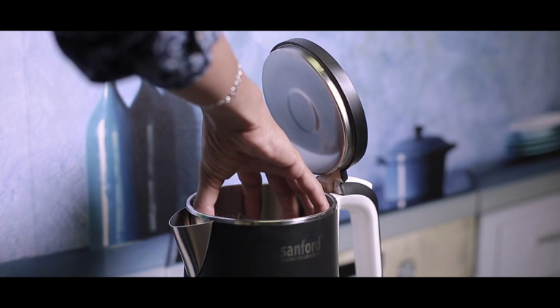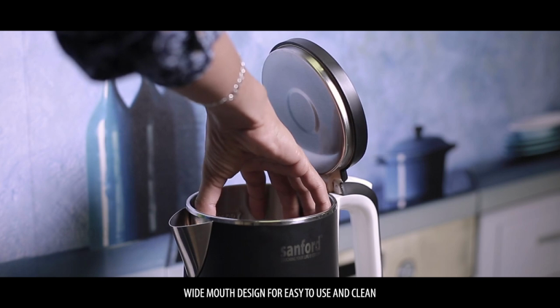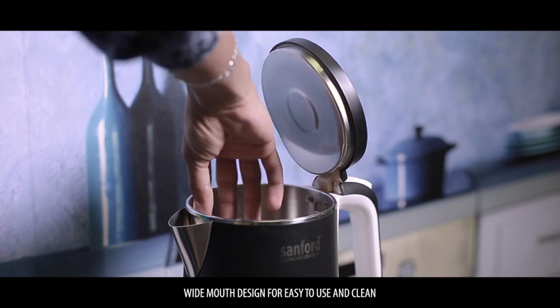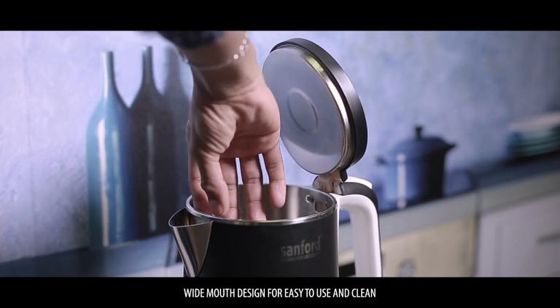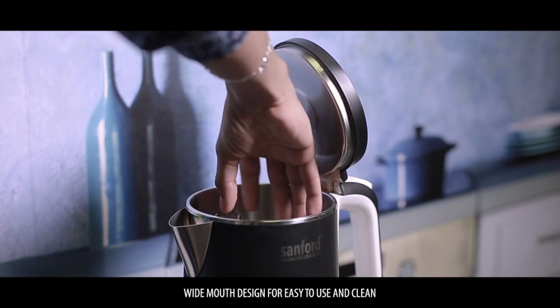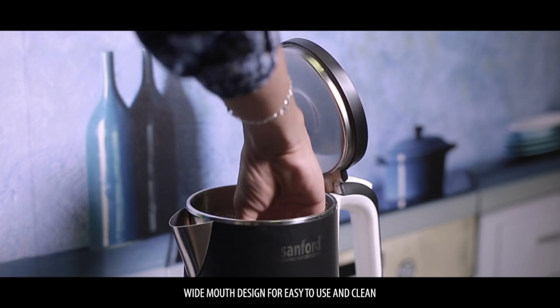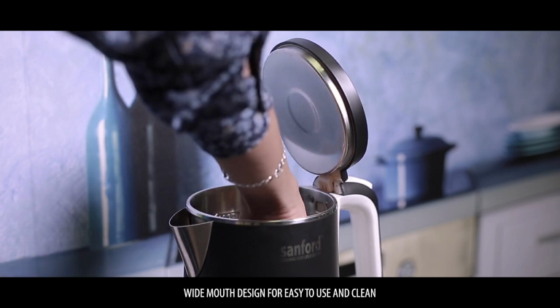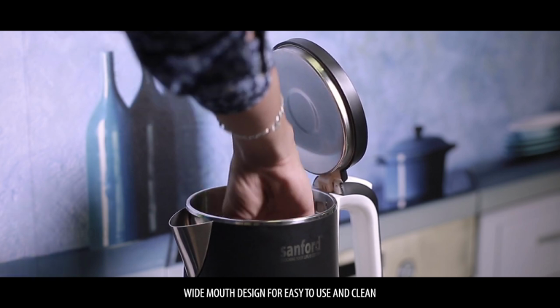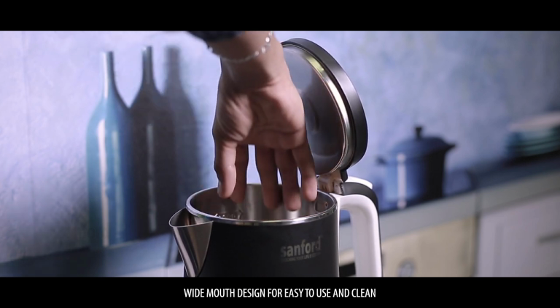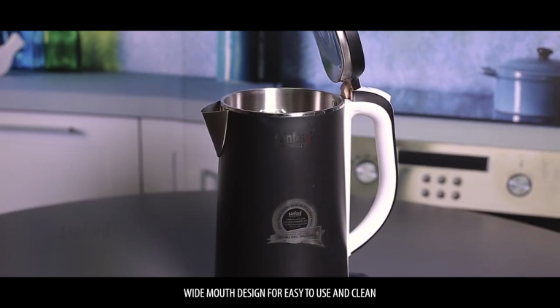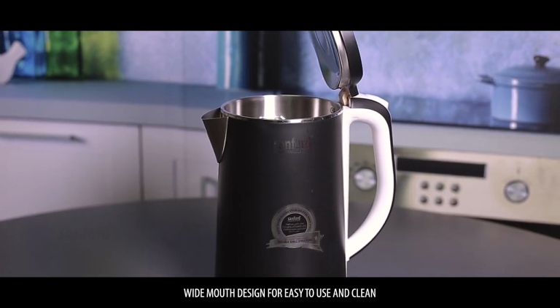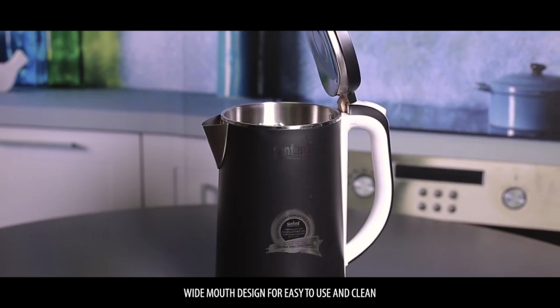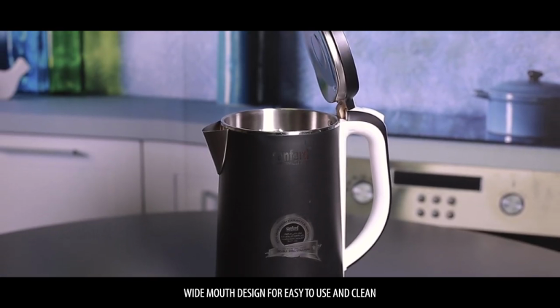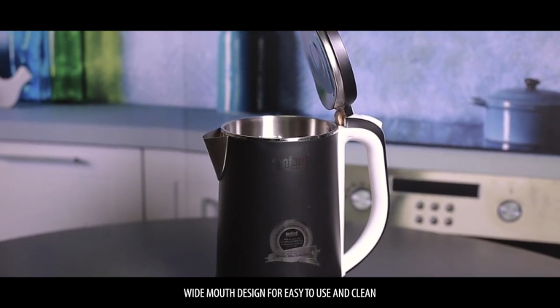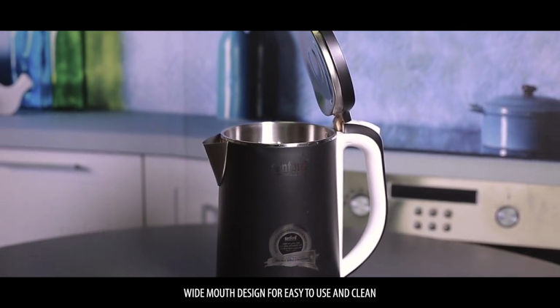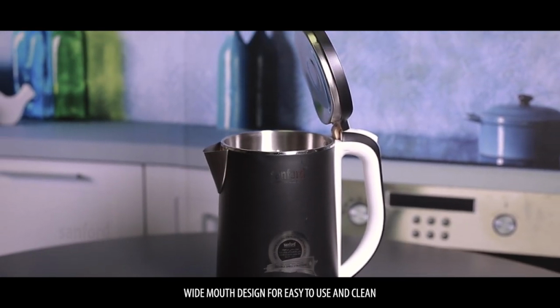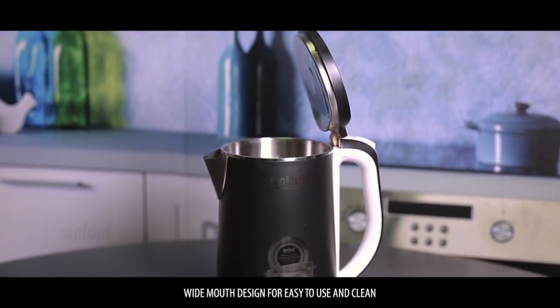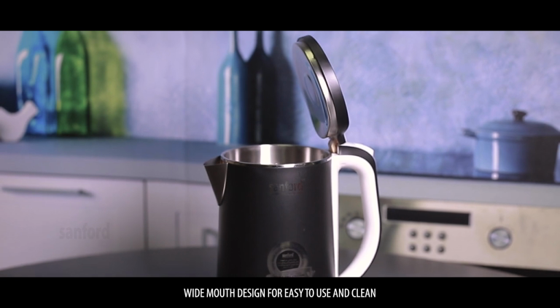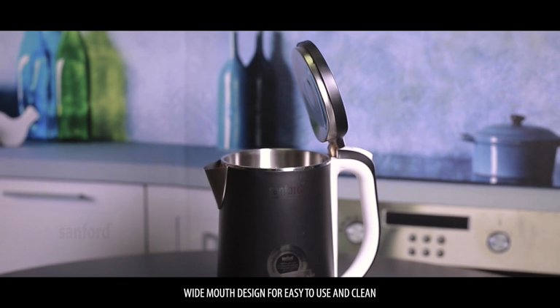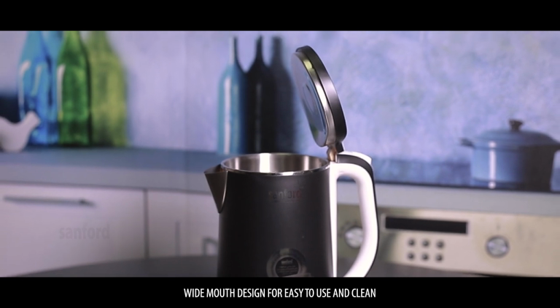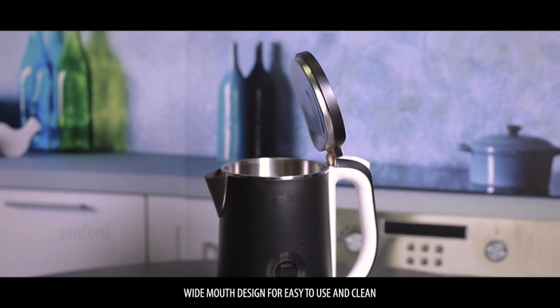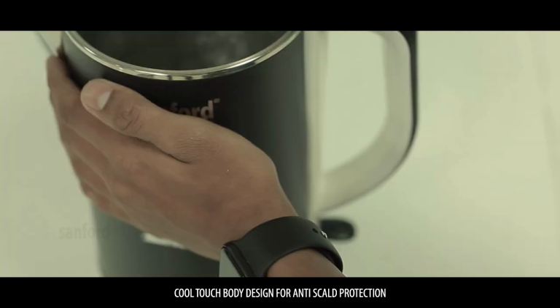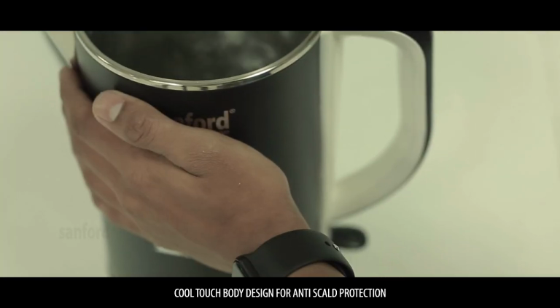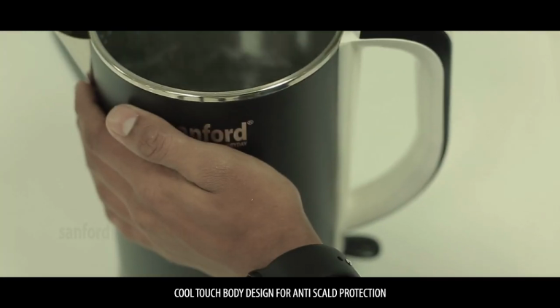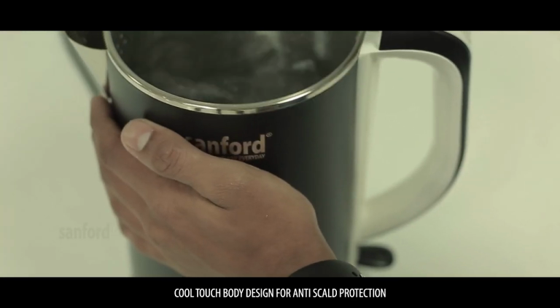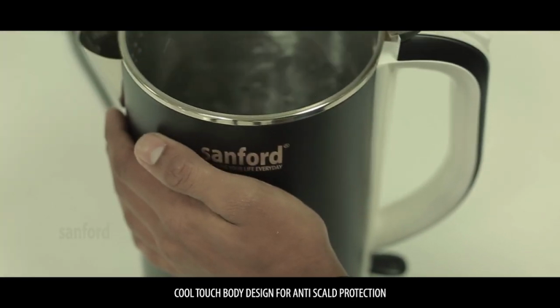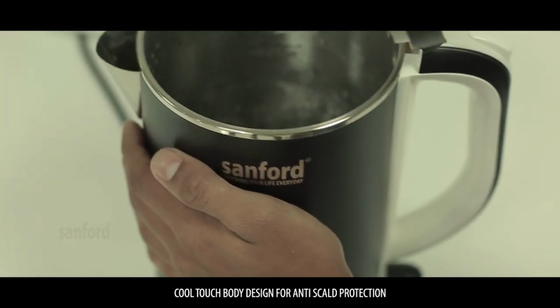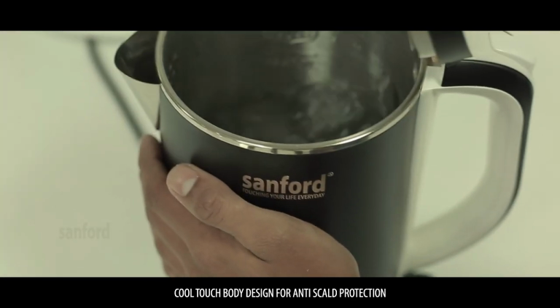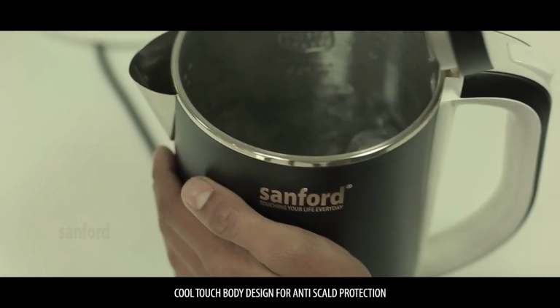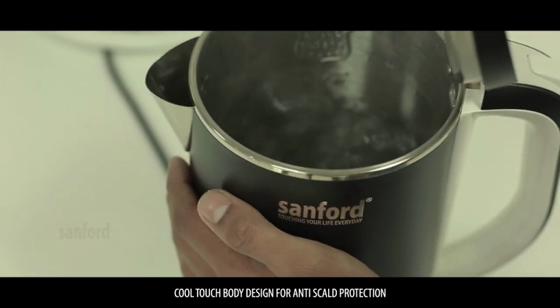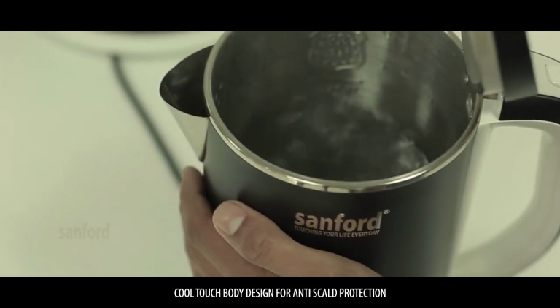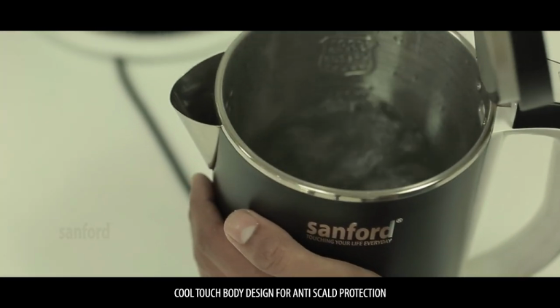Wide mouth design for easy use and cleaning. Cool touch body design for anti-scald protection.